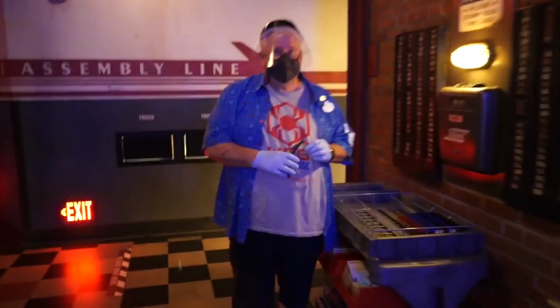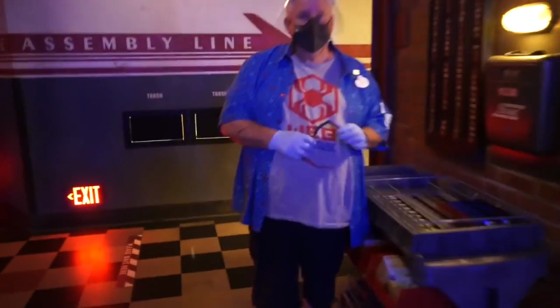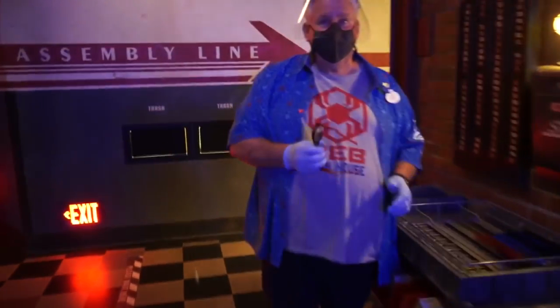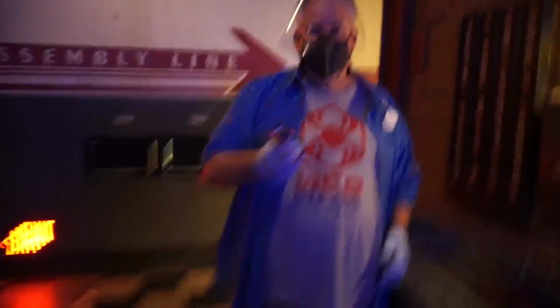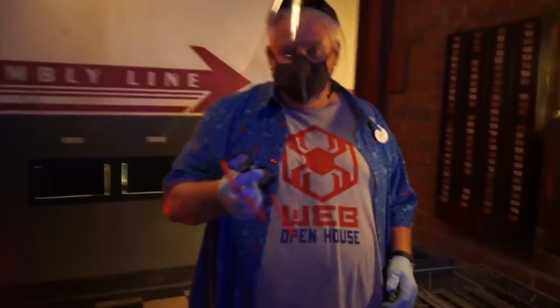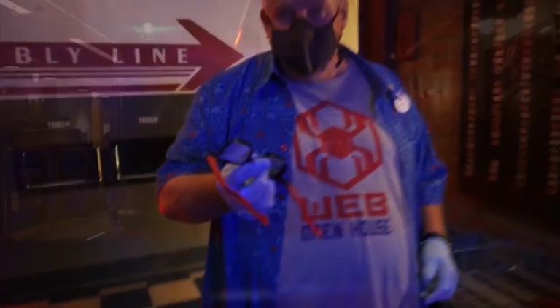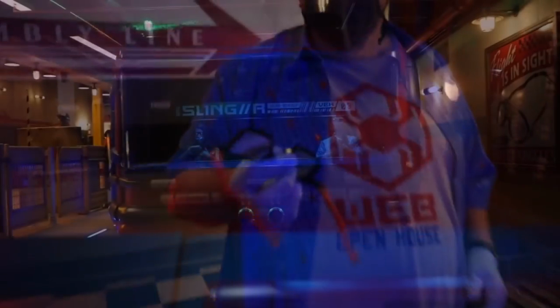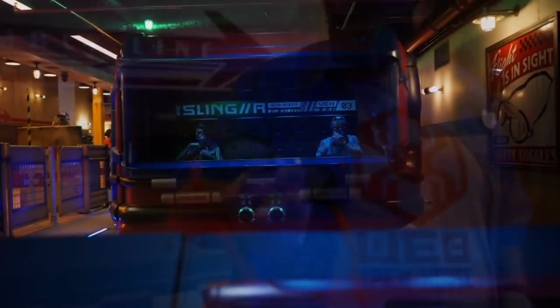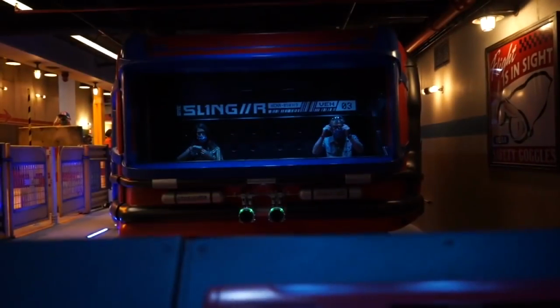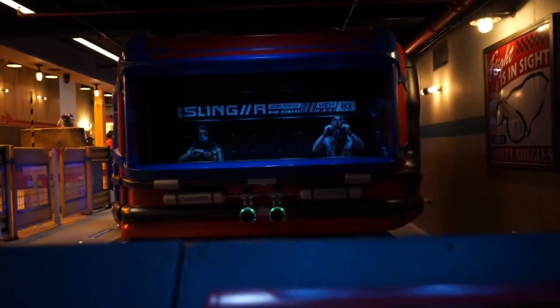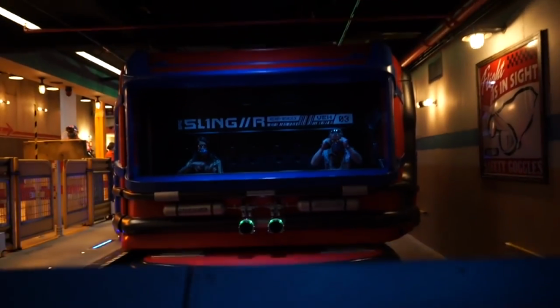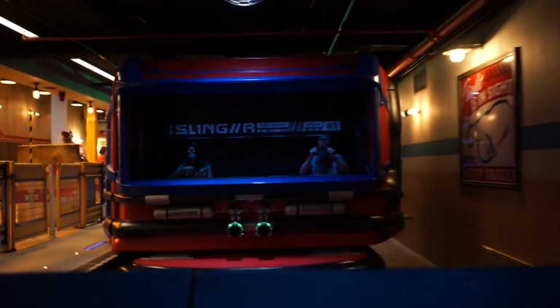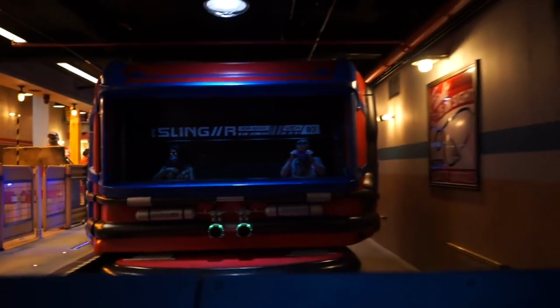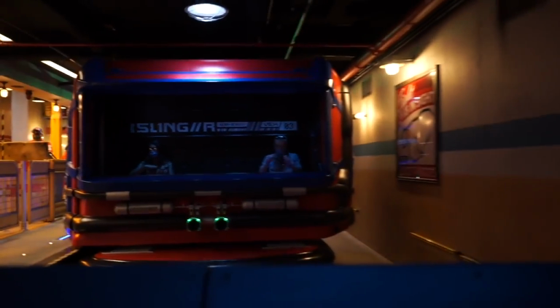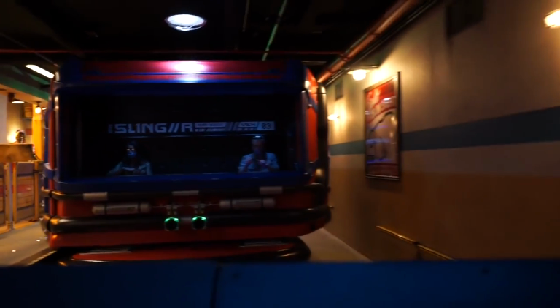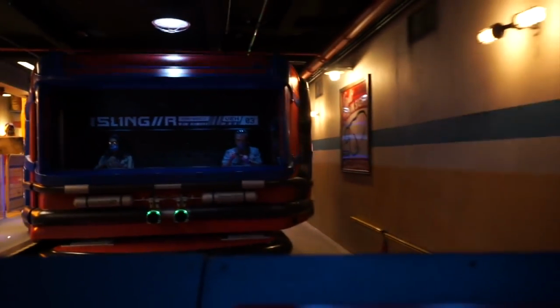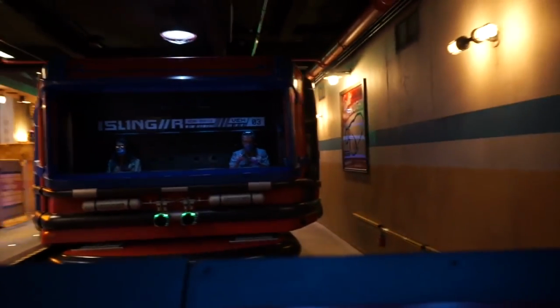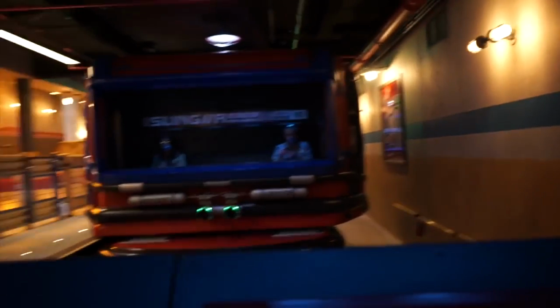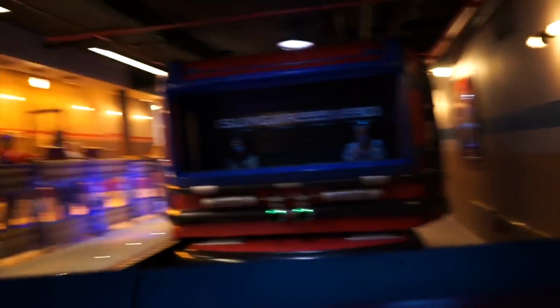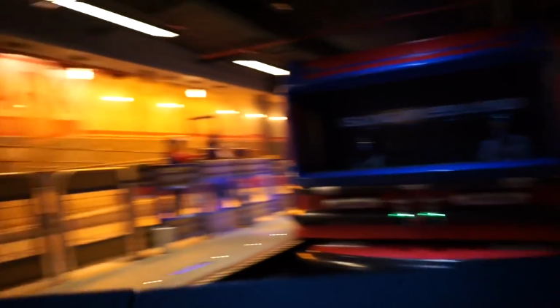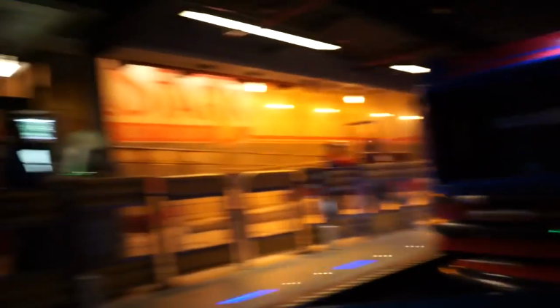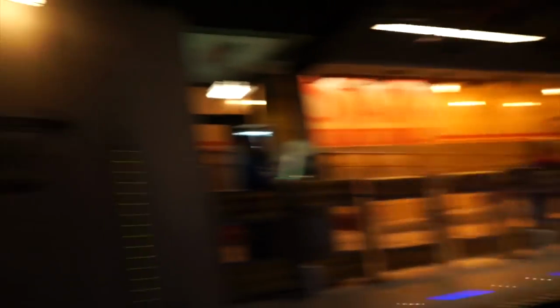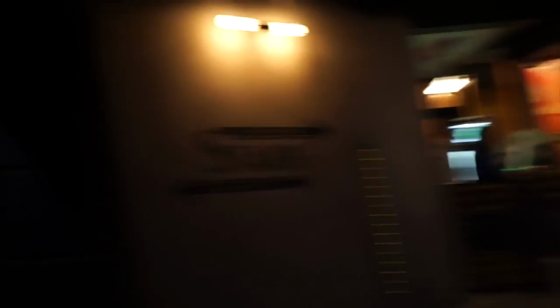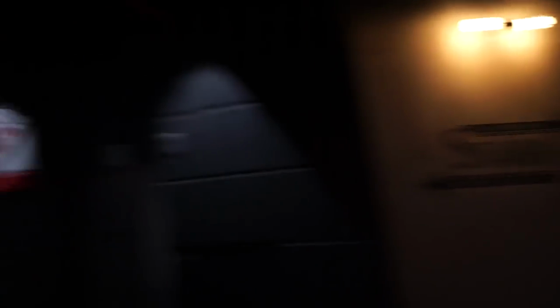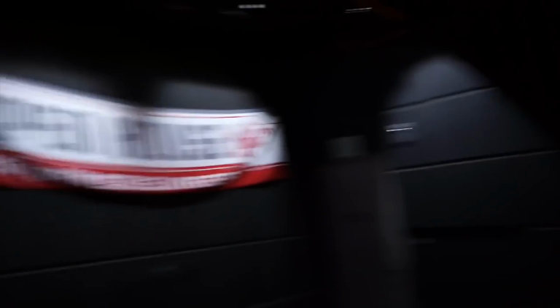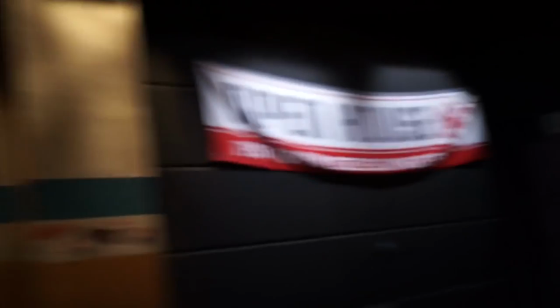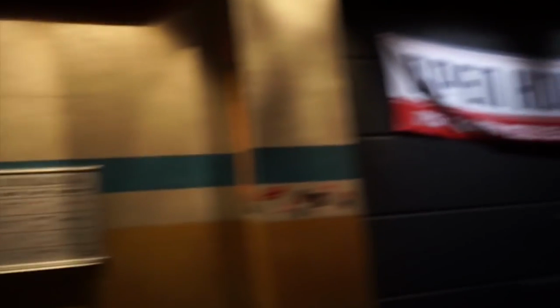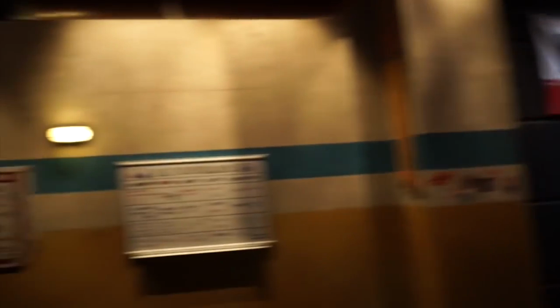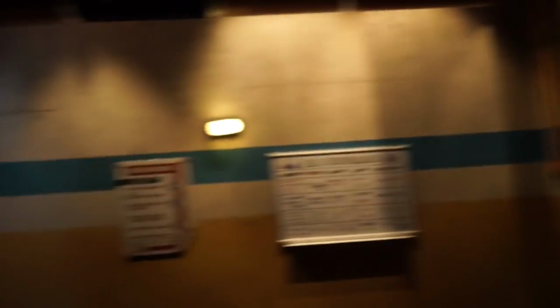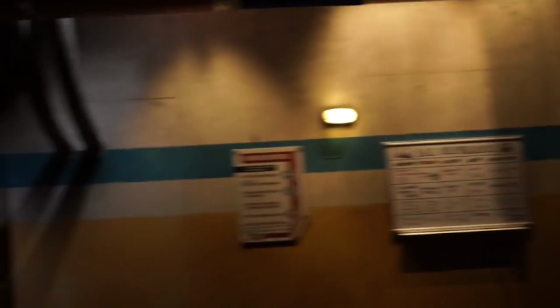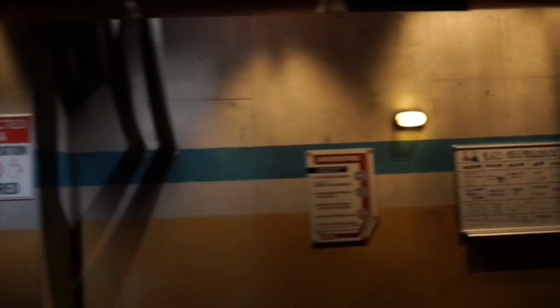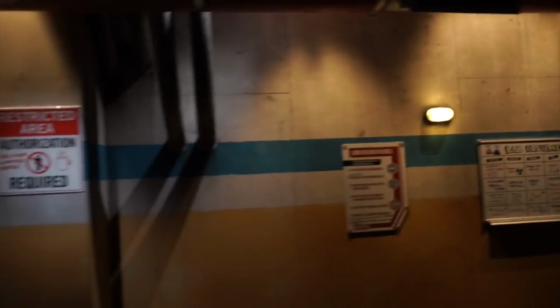Once seated with 3D glasses in position and the restraint bar down, the four-group vehicles are sent off to interact with the first of four sets of the ride's 16 screens.